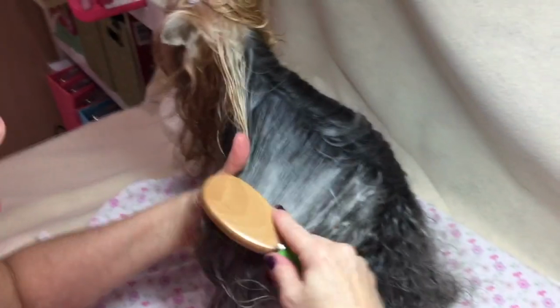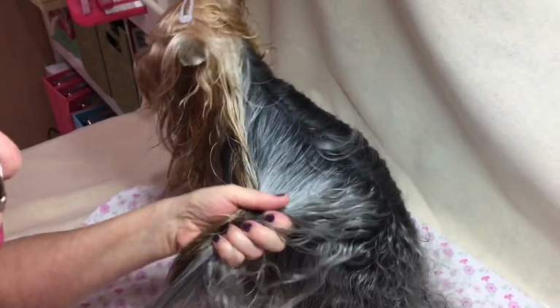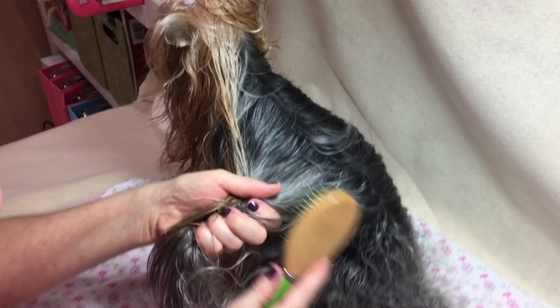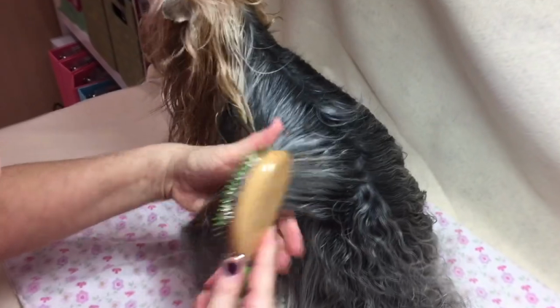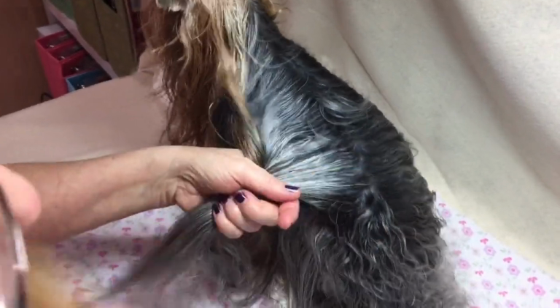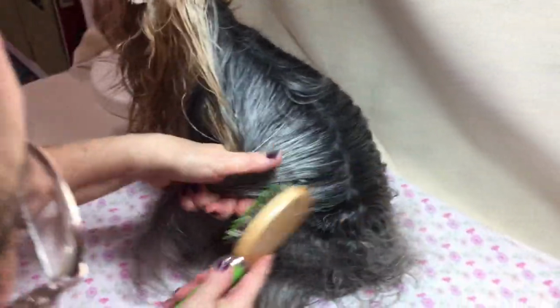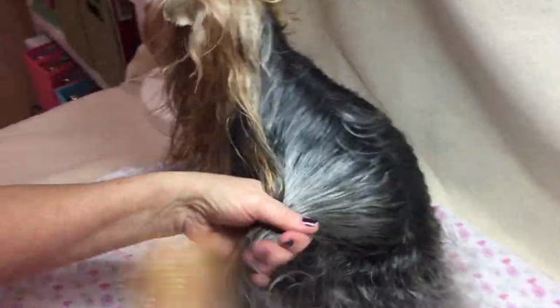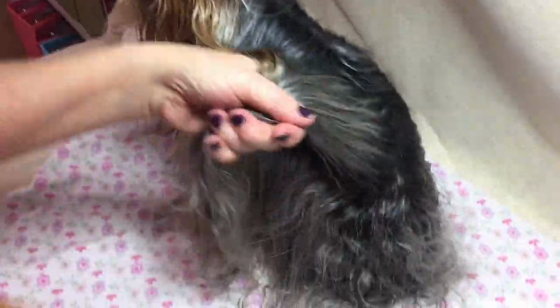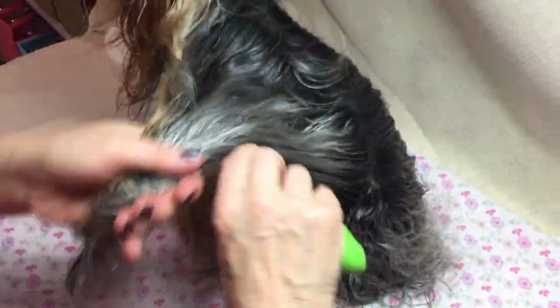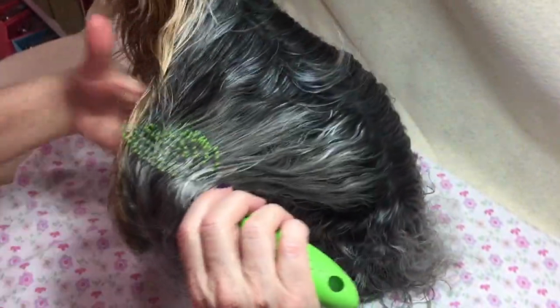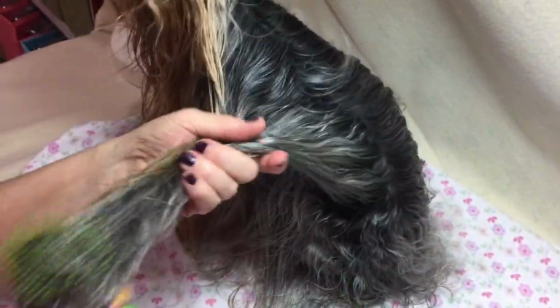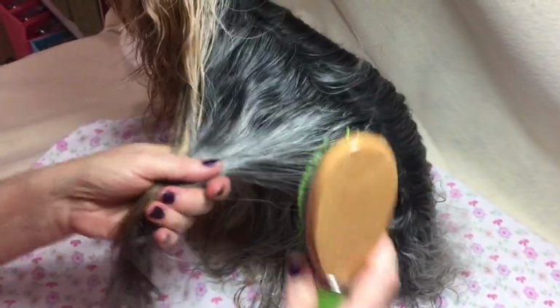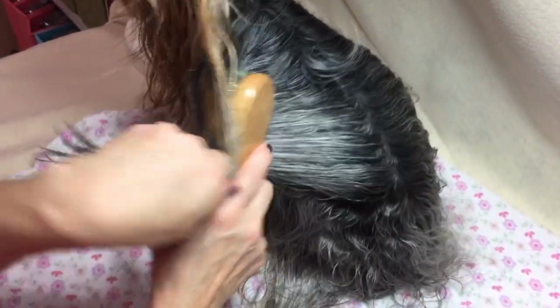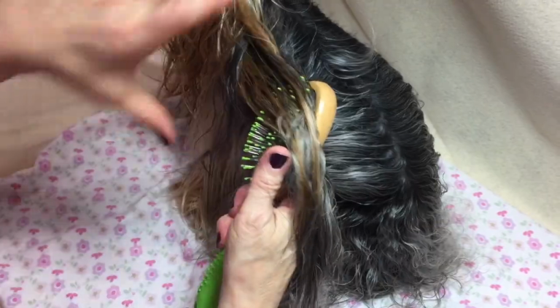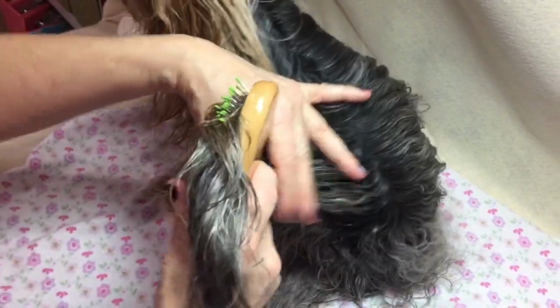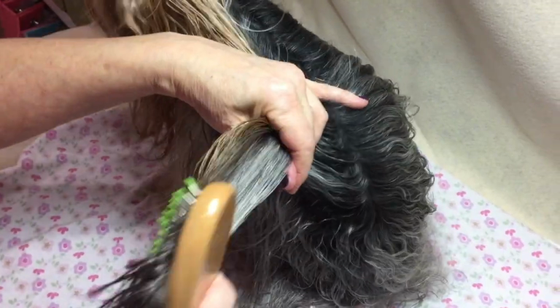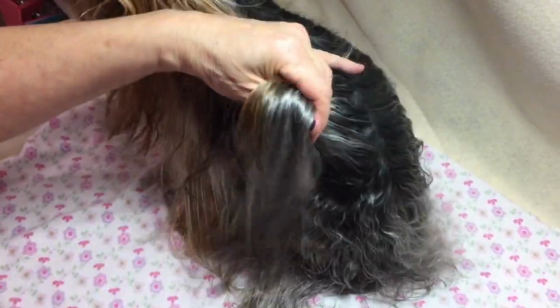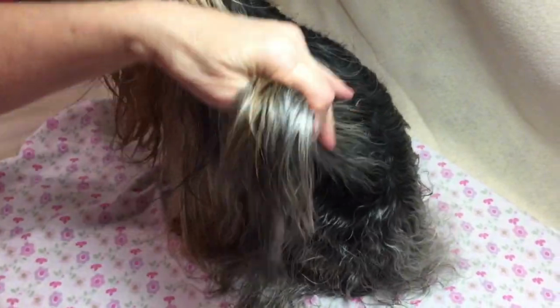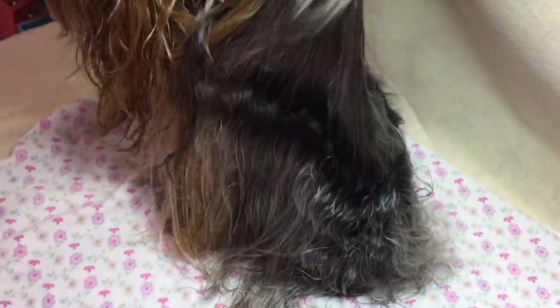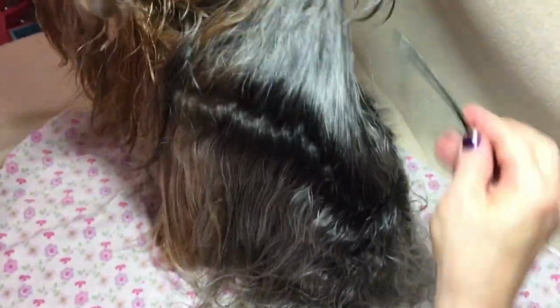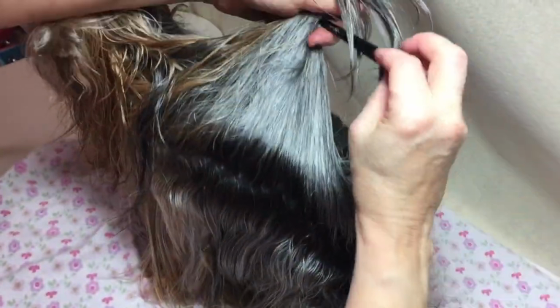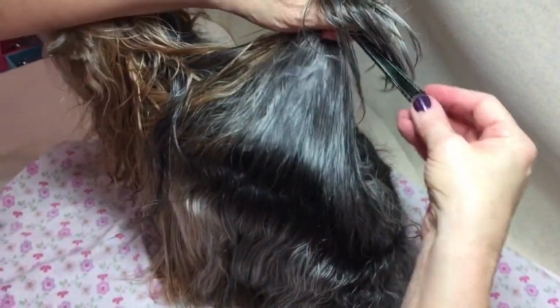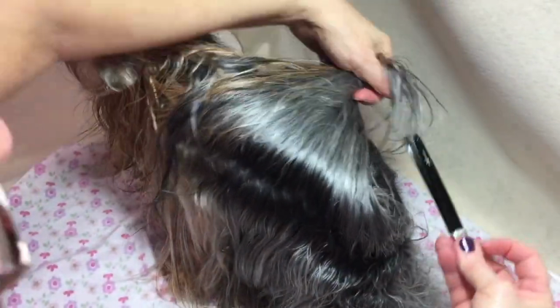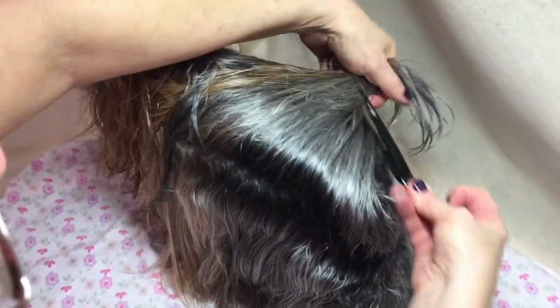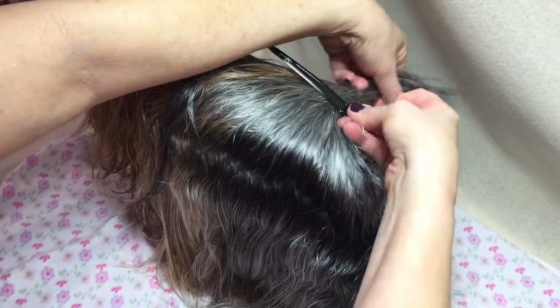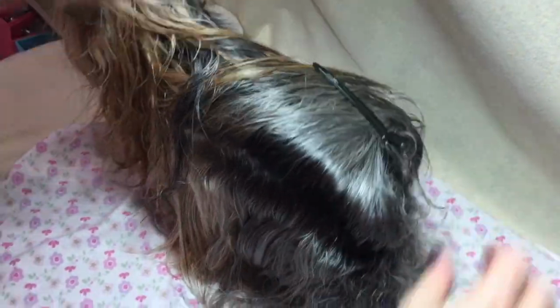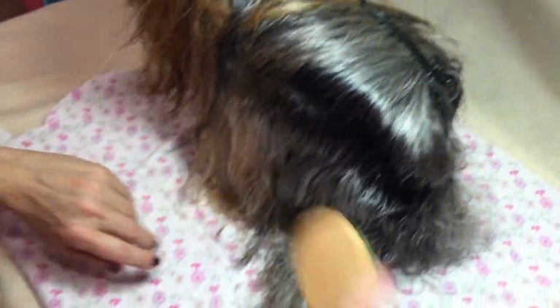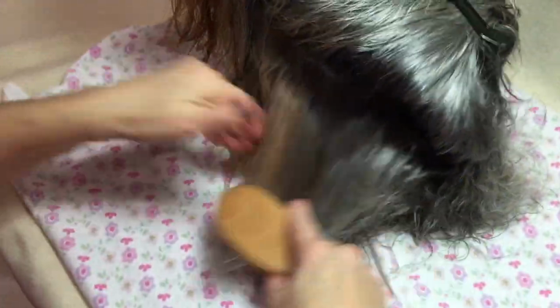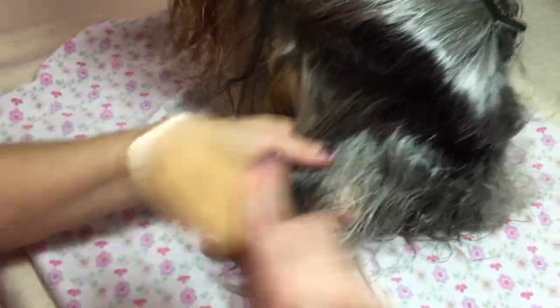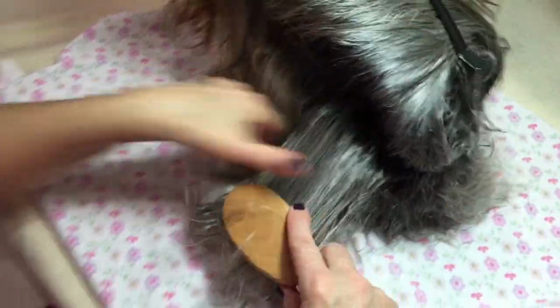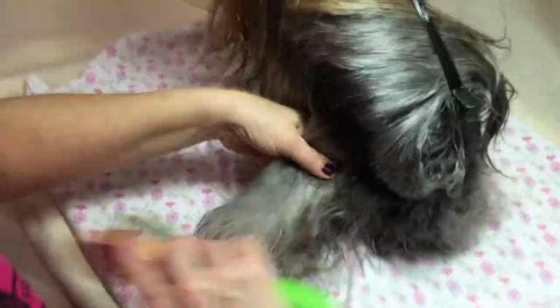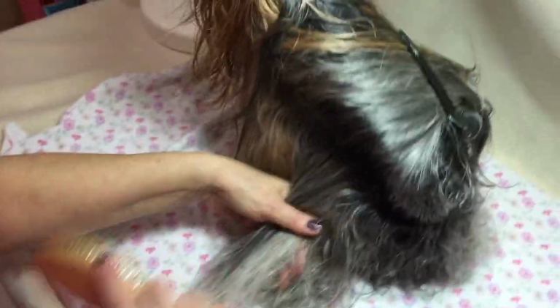I just want to show you - this only applies really if they have long coats, but for those that do: I separate the hair so that it's just easier, just like I would do my own hair. This way I can just dry the bottom.